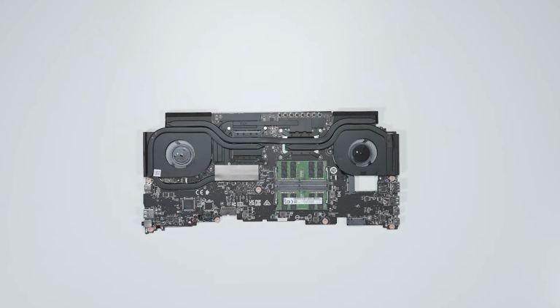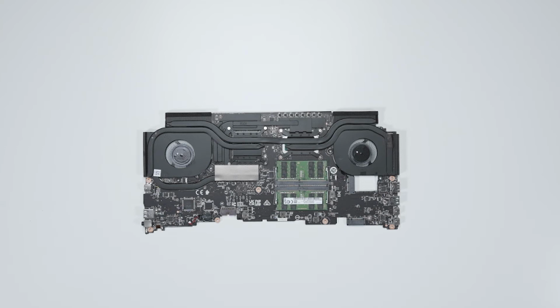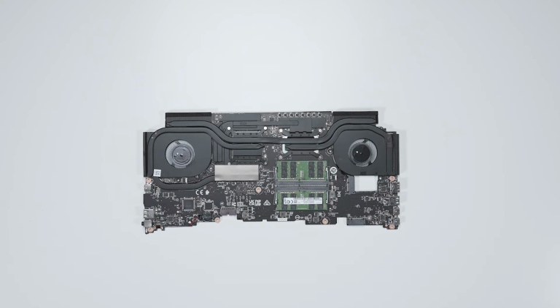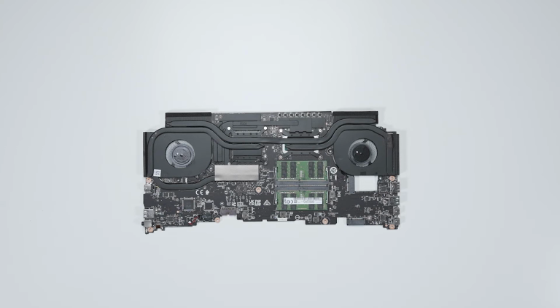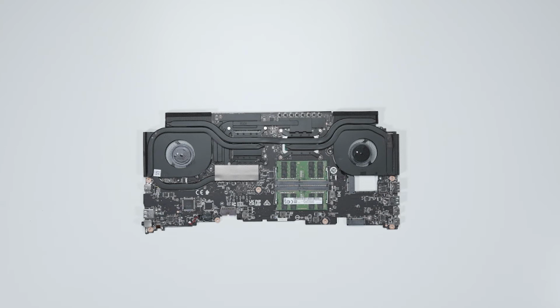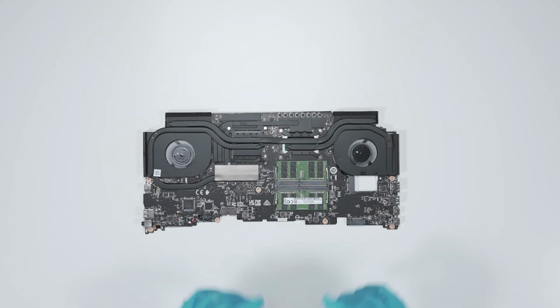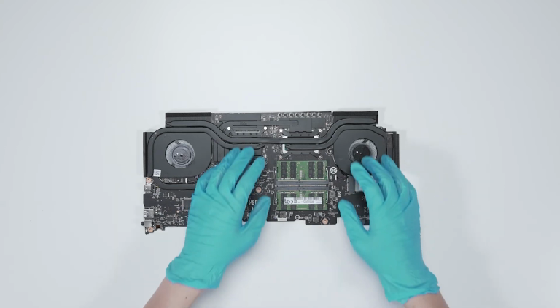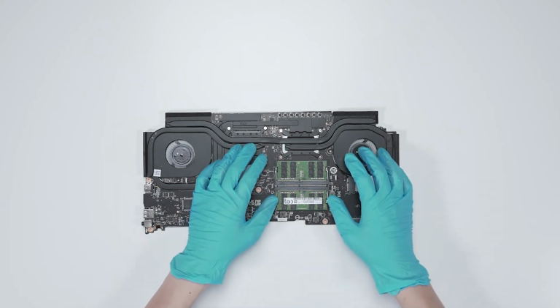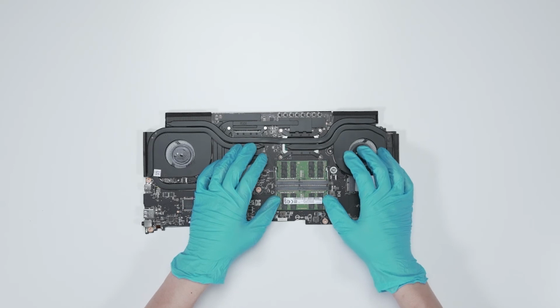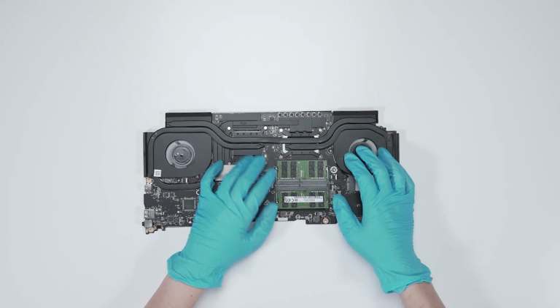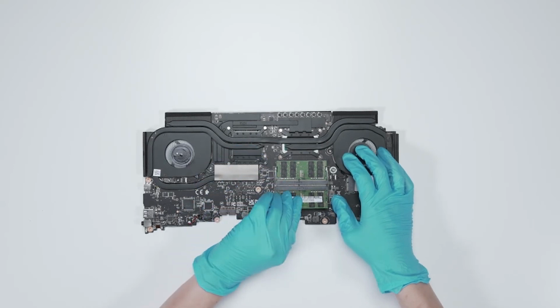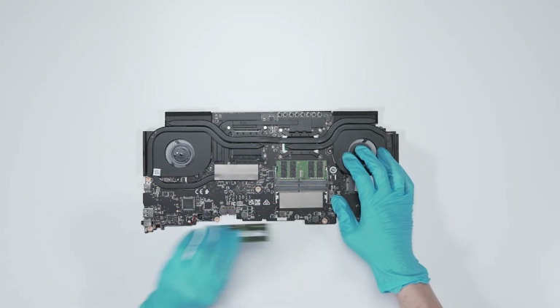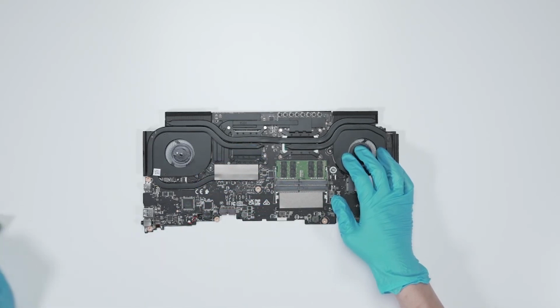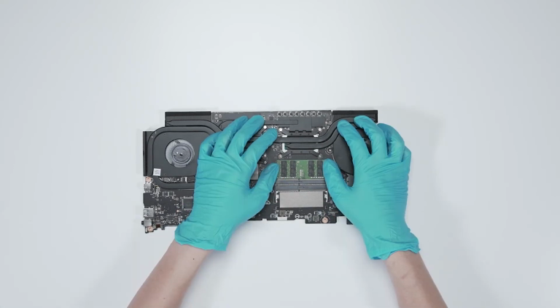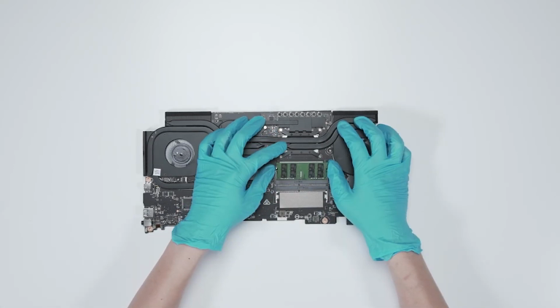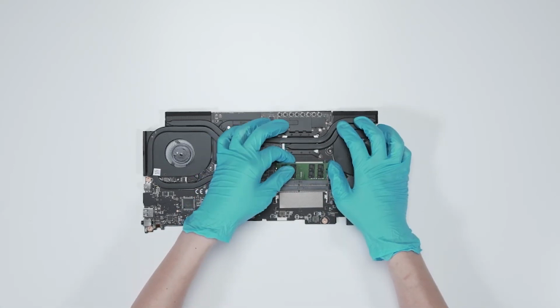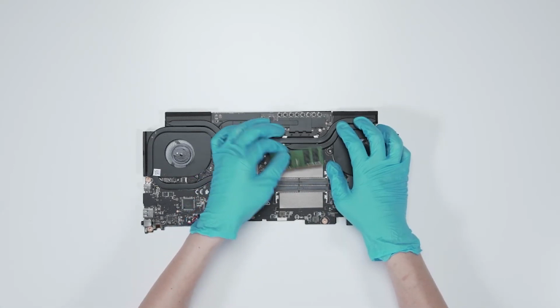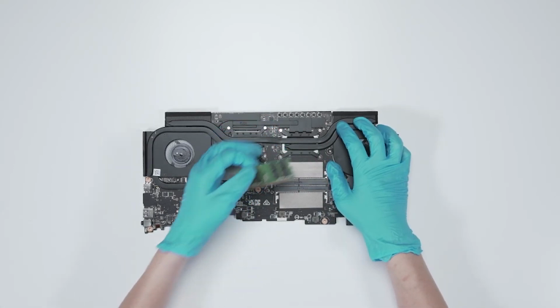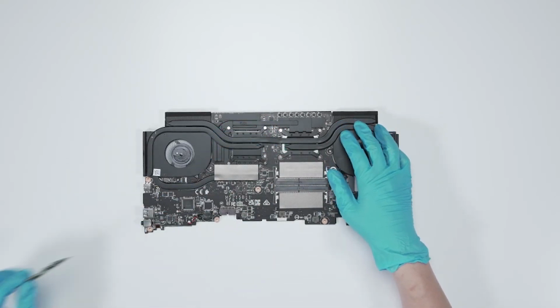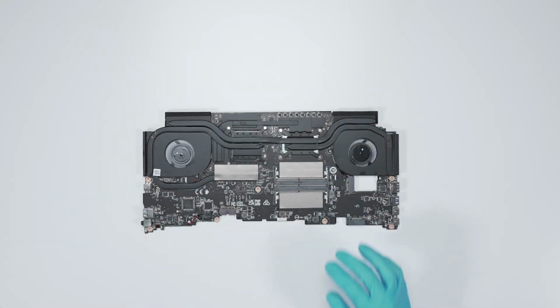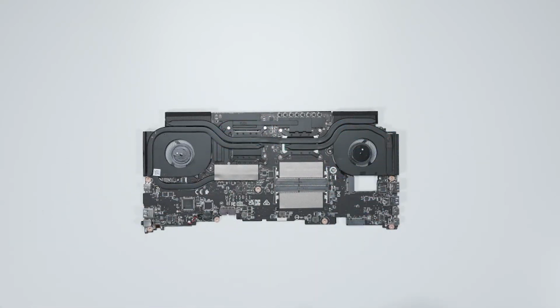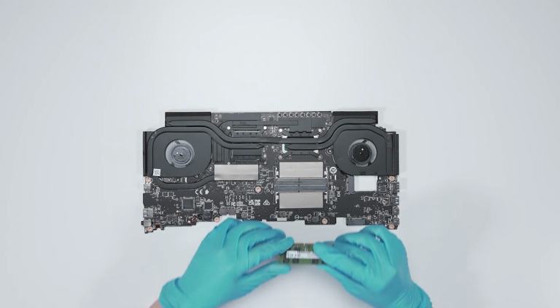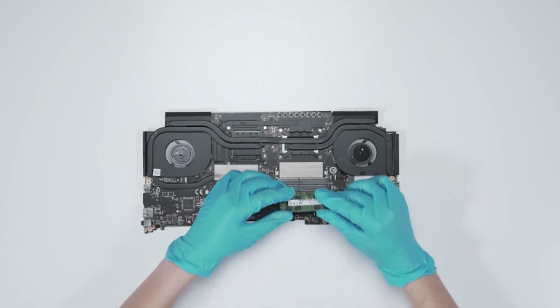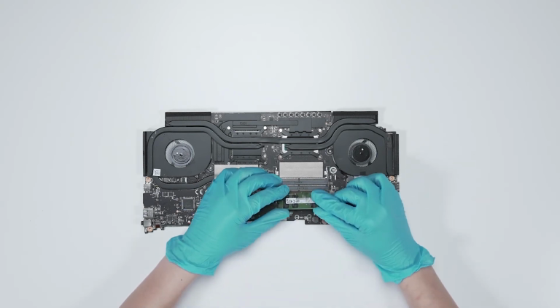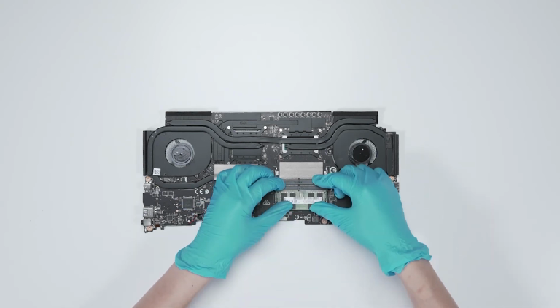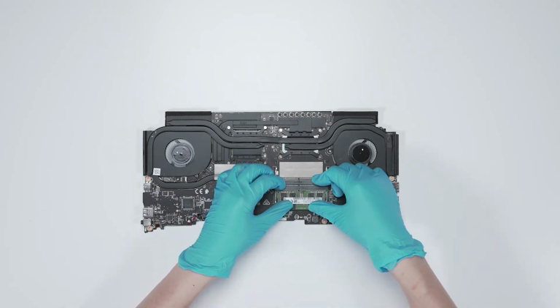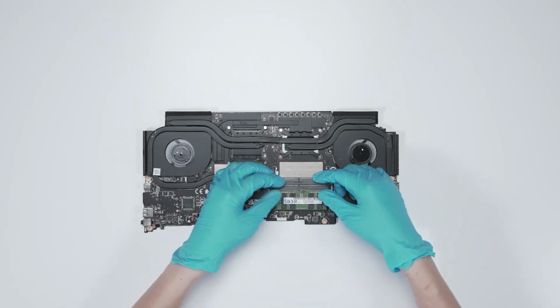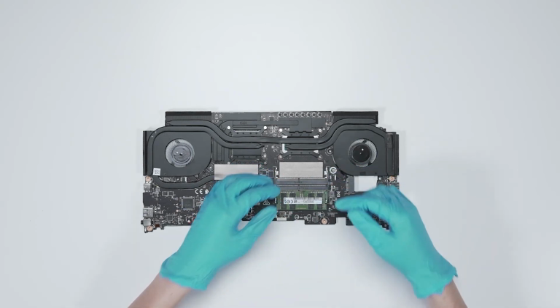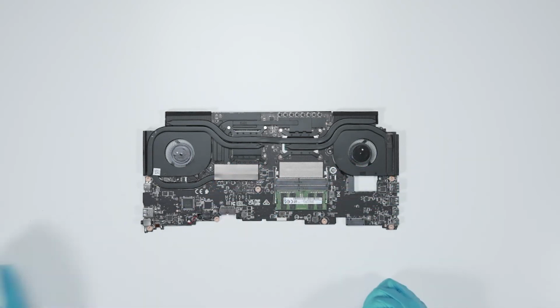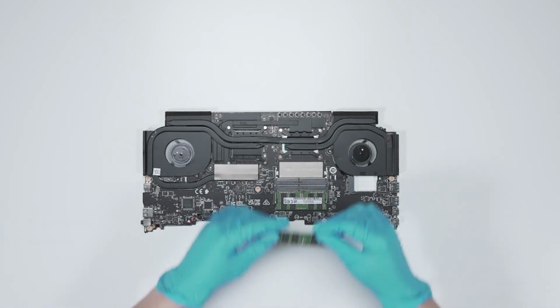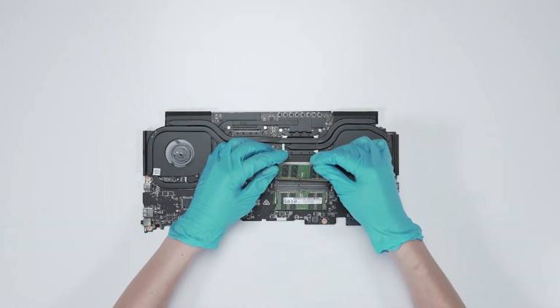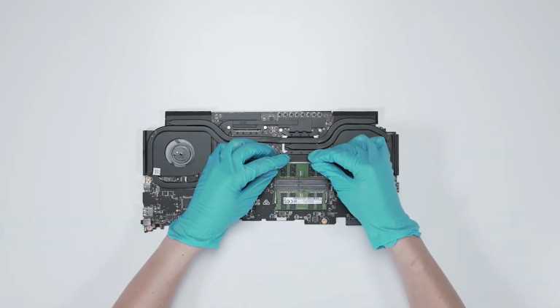To upgrade the memory, press the slot hooks with both hands and then remove the memory. Insert the upgrade memory into the memory slot at a middle angle.